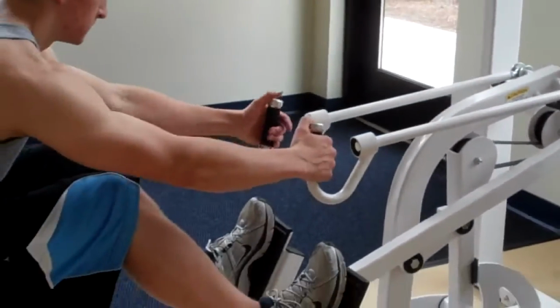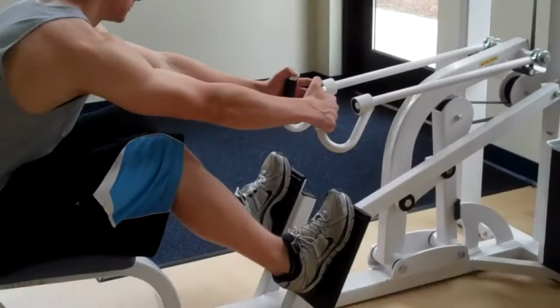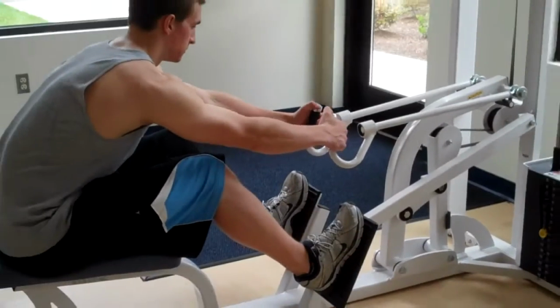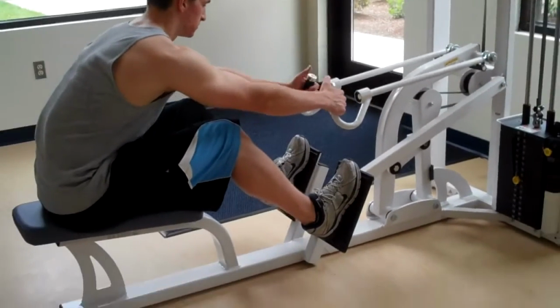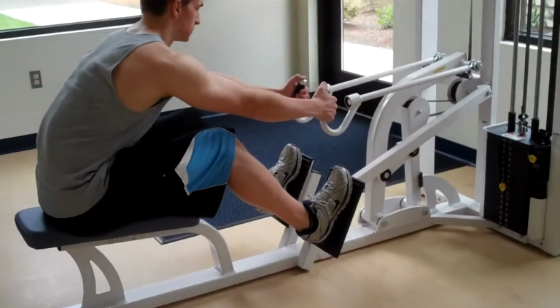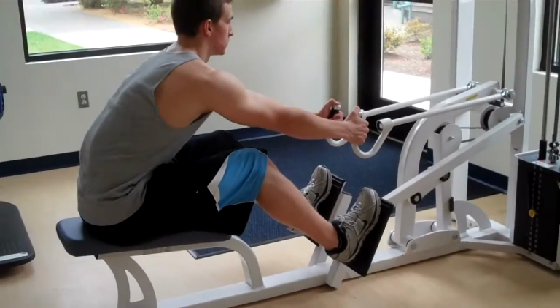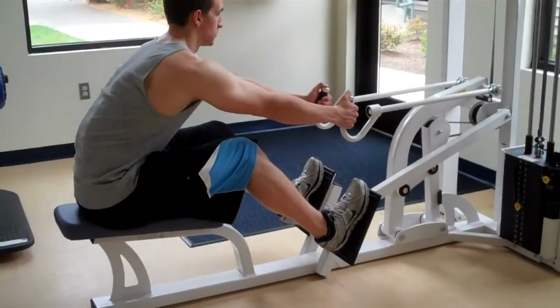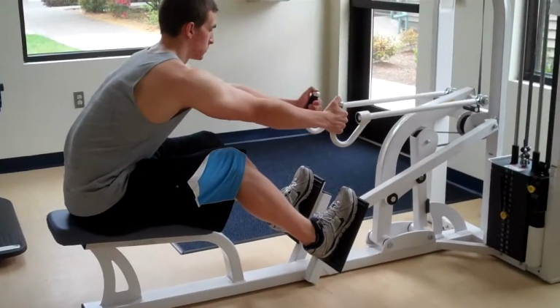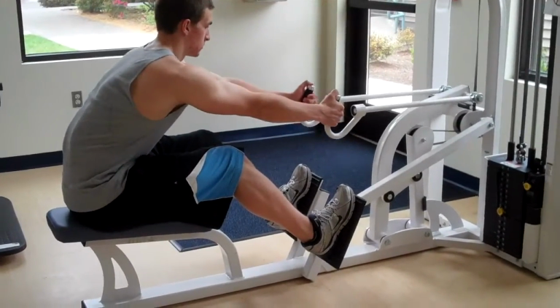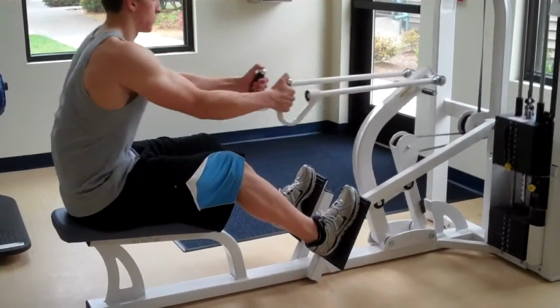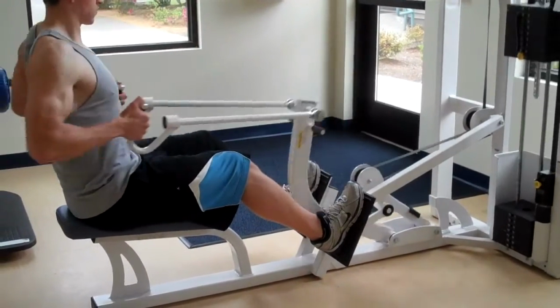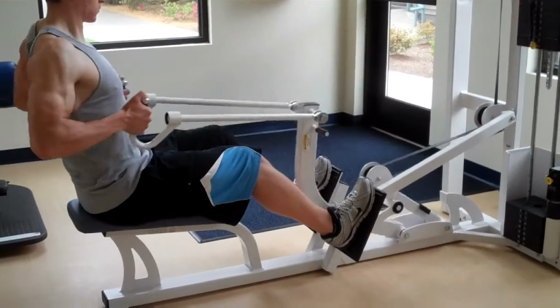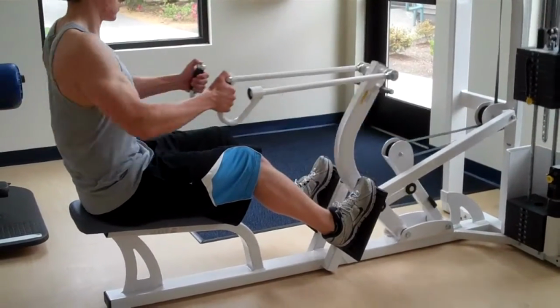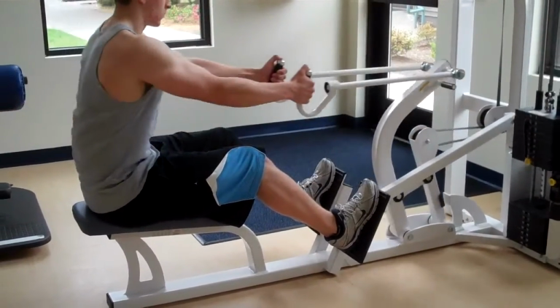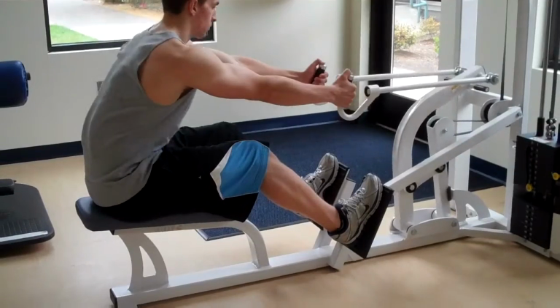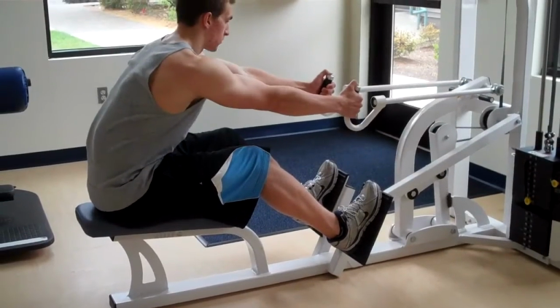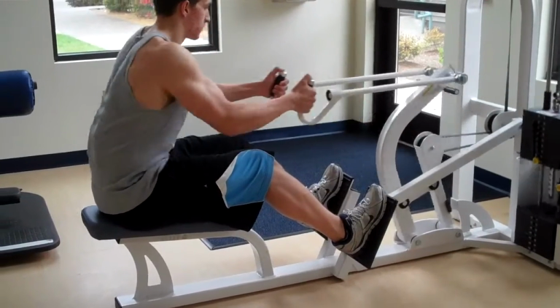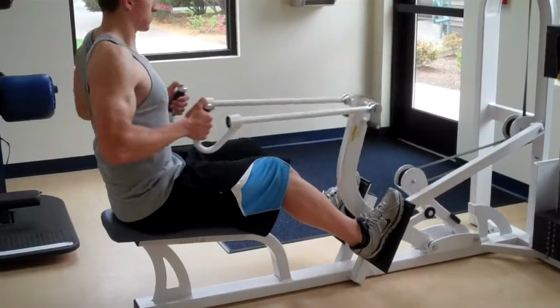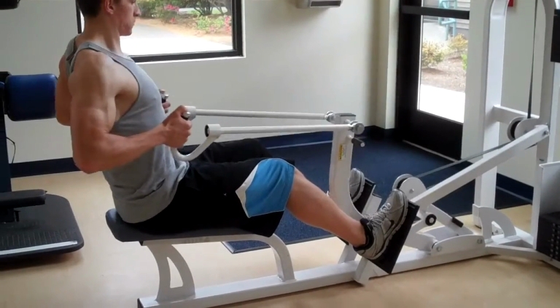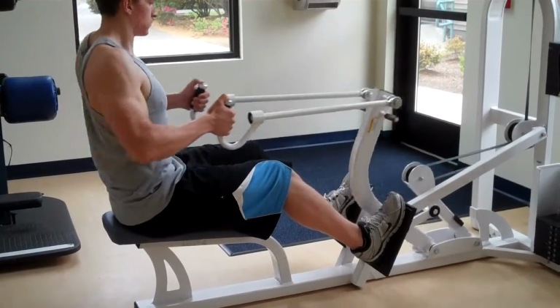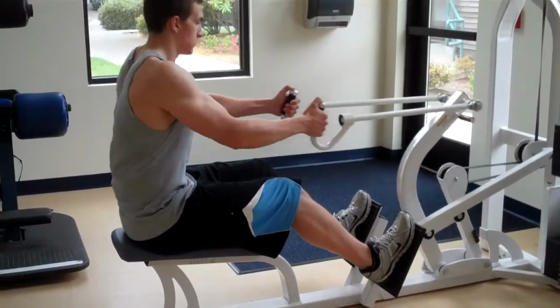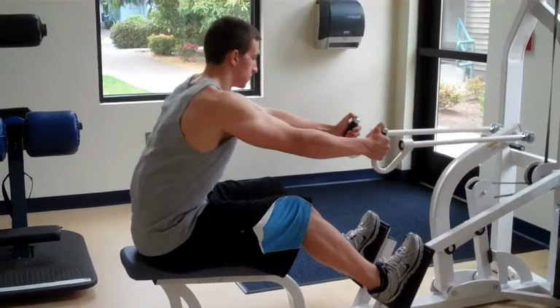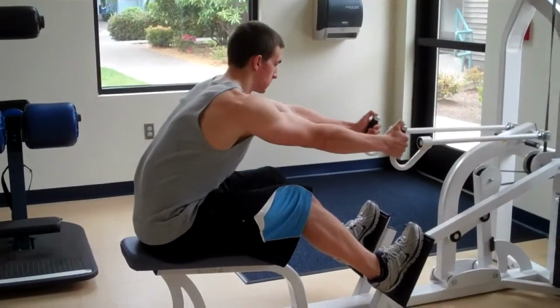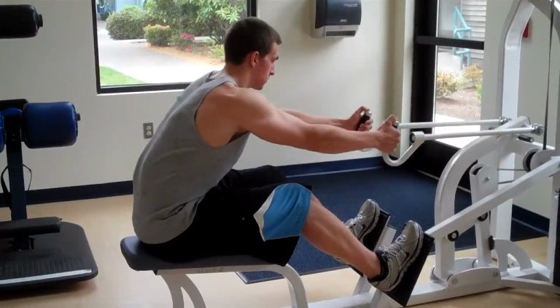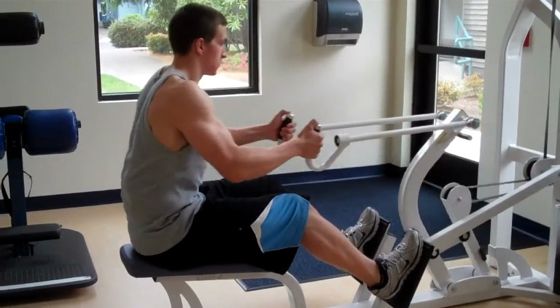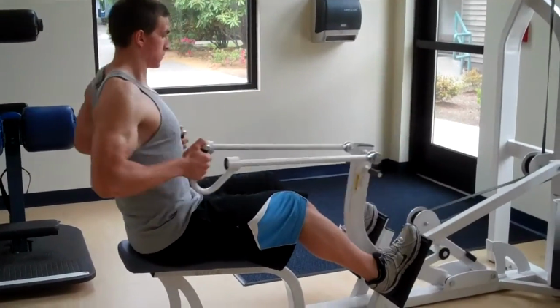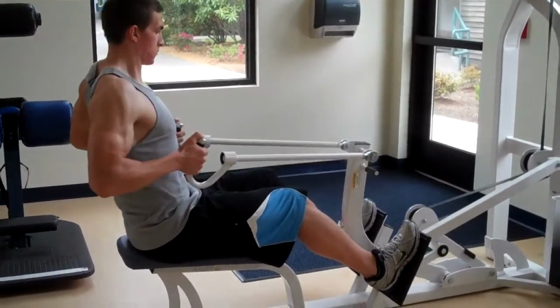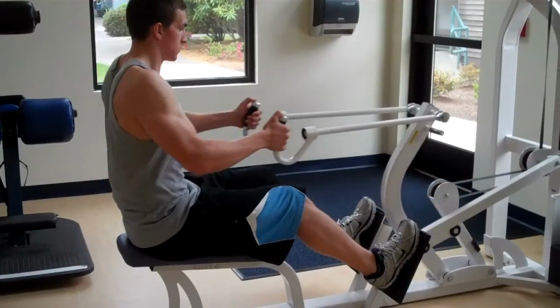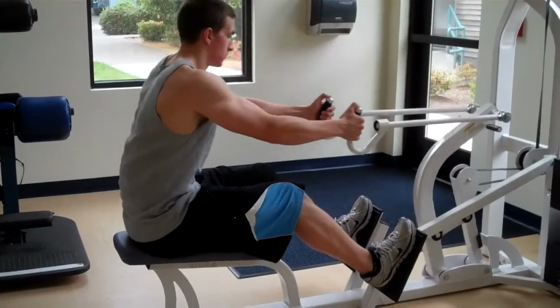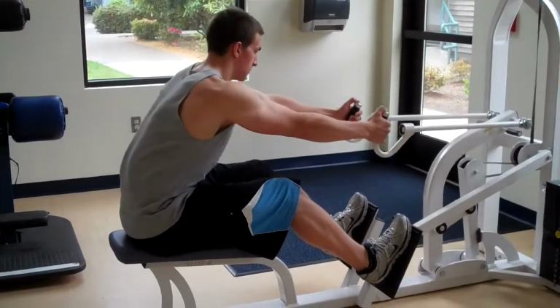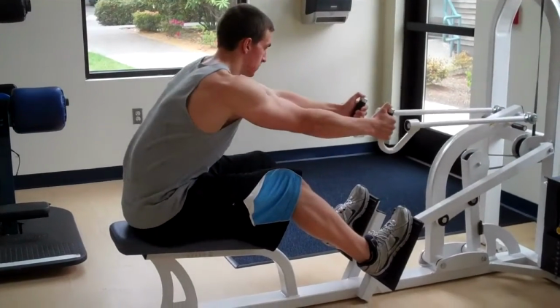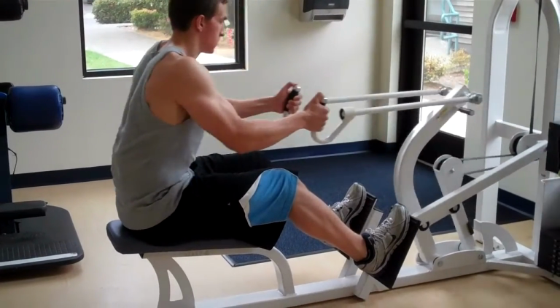He puts his feet on the foot pads, grabs hold of the handles, and pulls back. You see how he leans forward a bit and pulls back to a pretty vertical position.